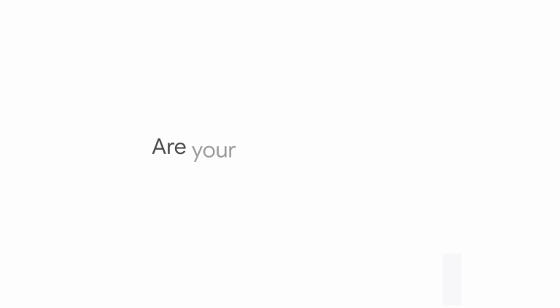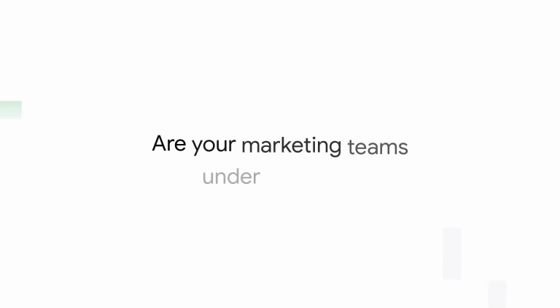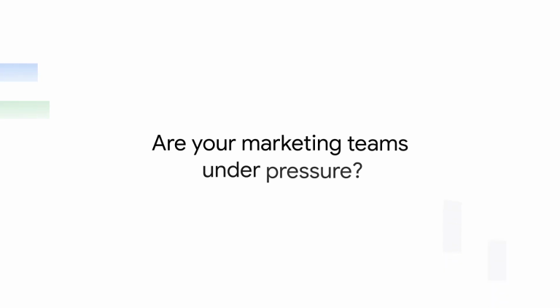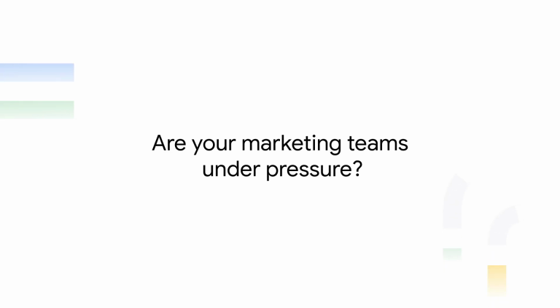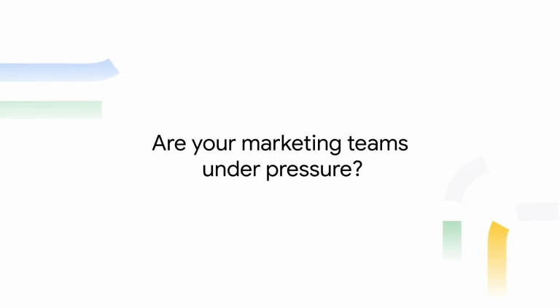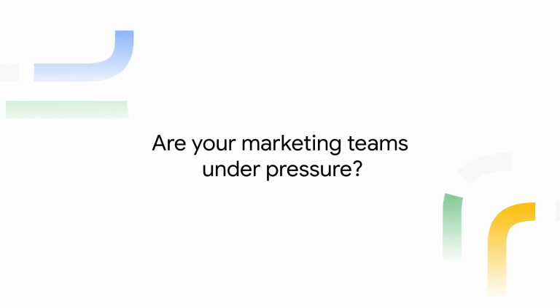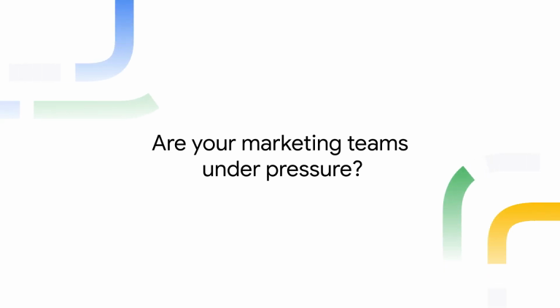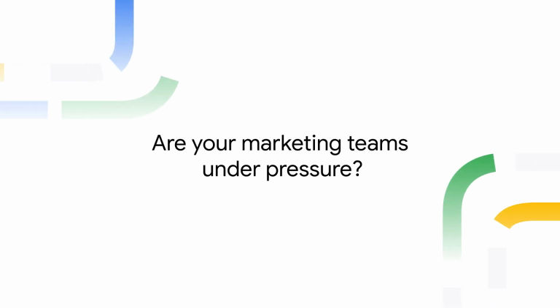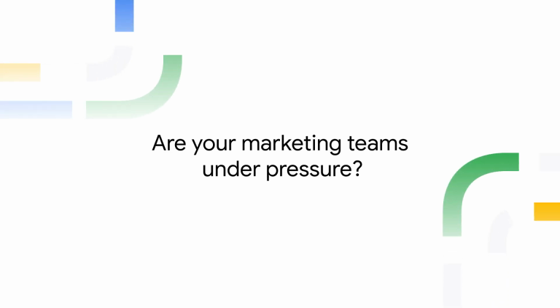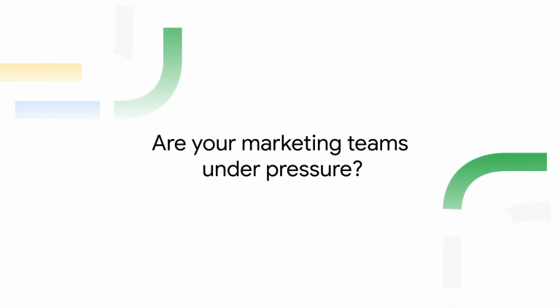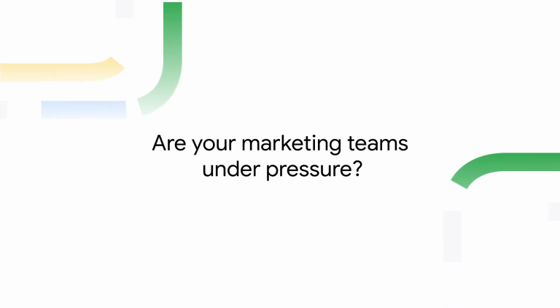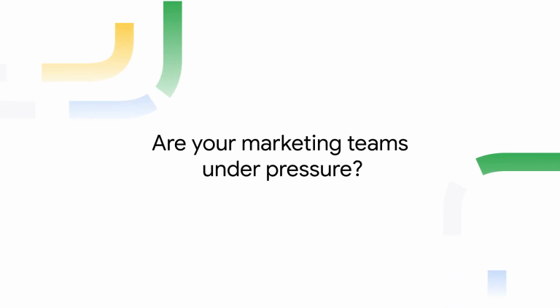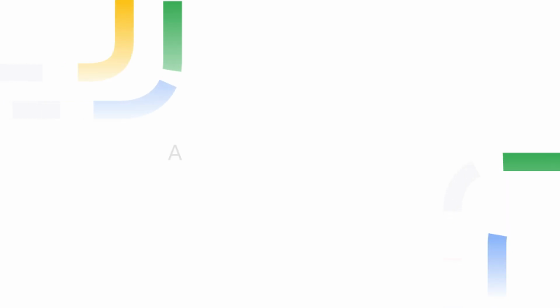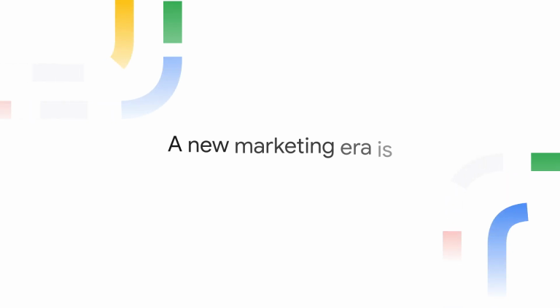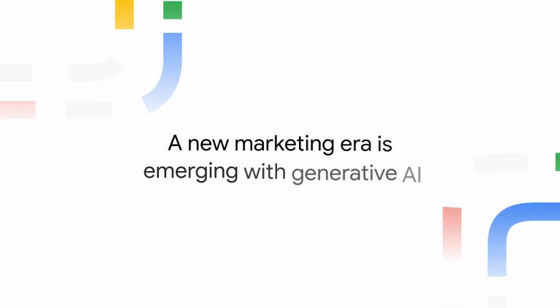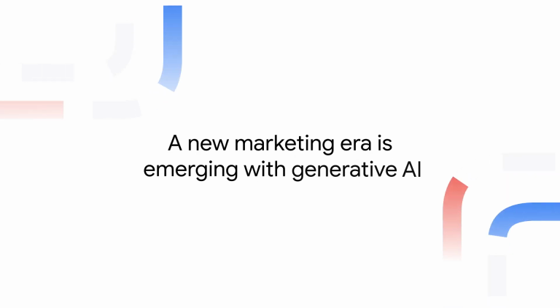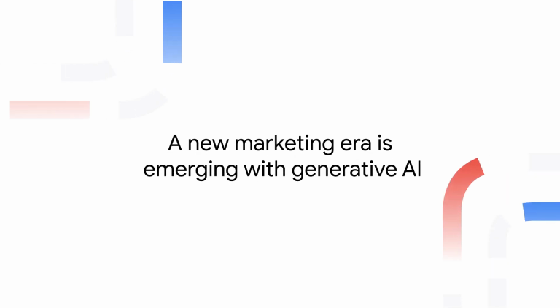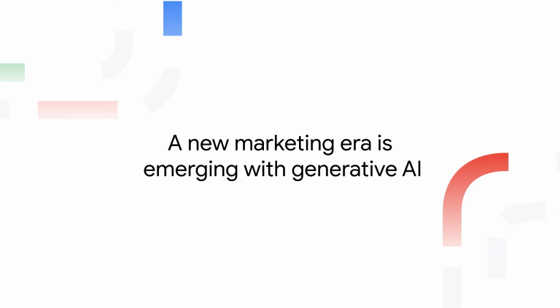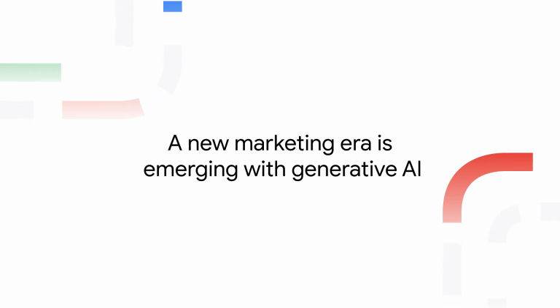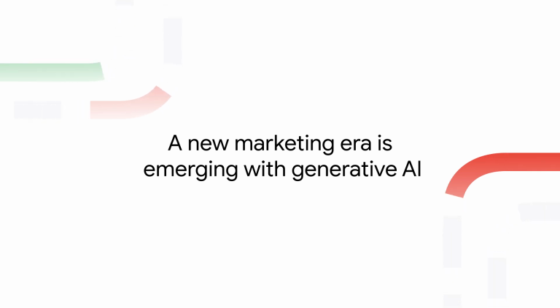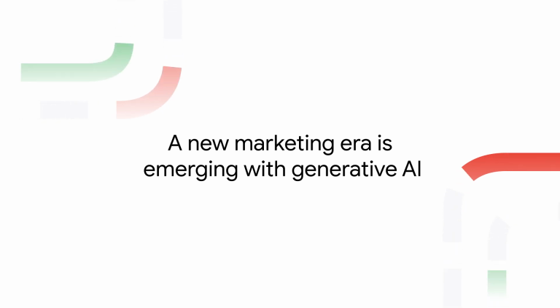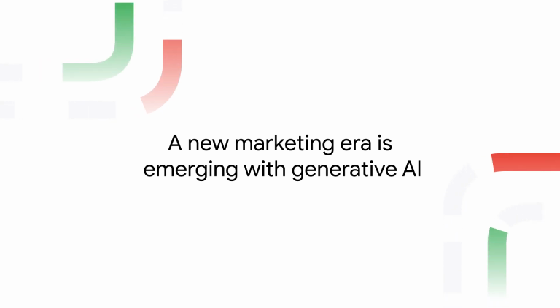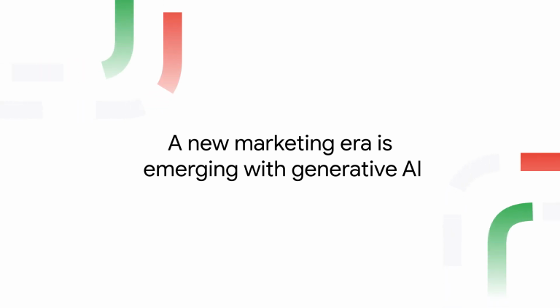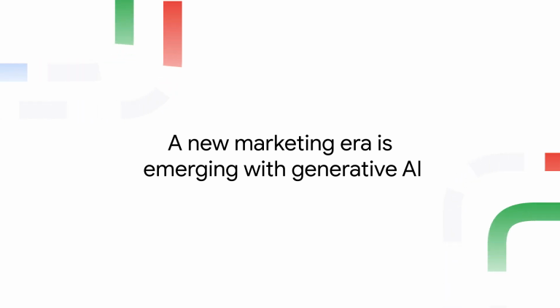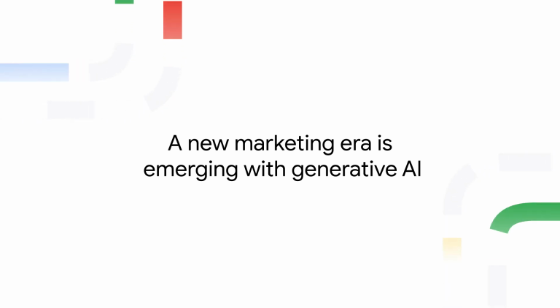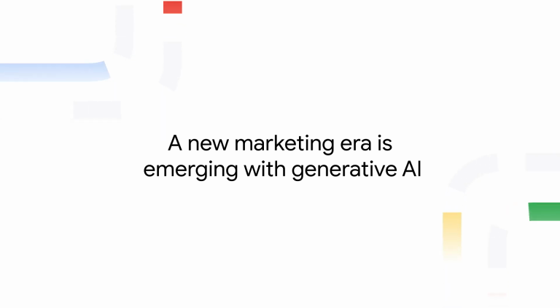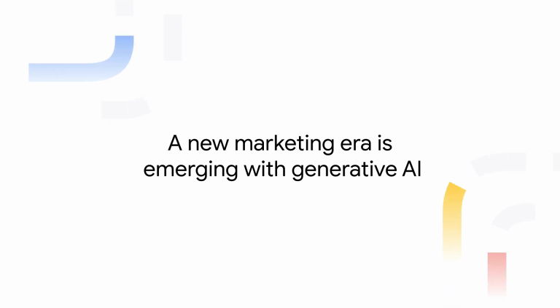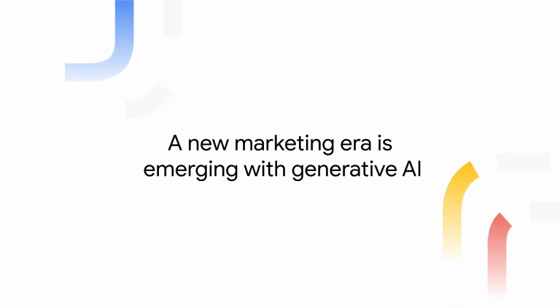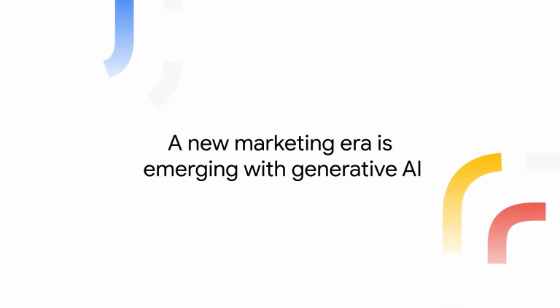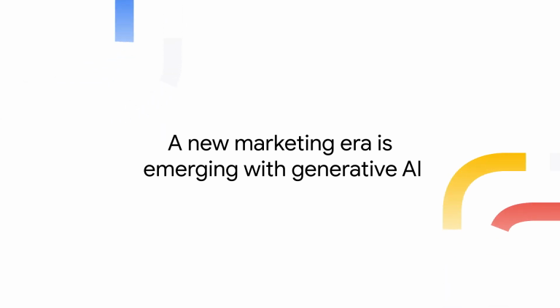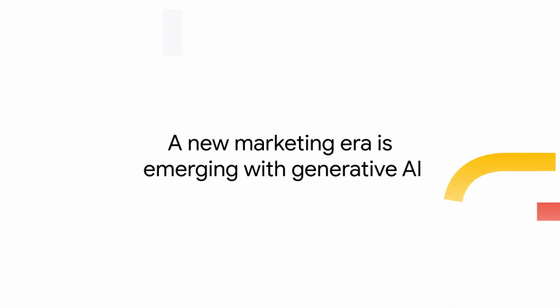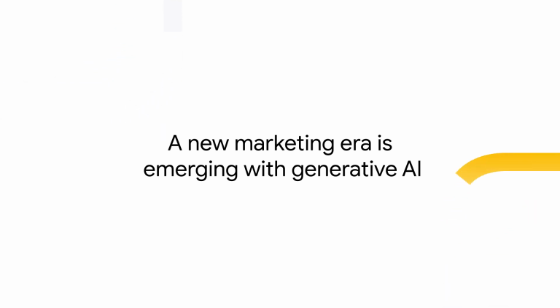Are your marketing teams under pressure to launch campaigns faster? A new marketing era is emerging with generative AI to create personalized campaigns at lightning-fast speed.